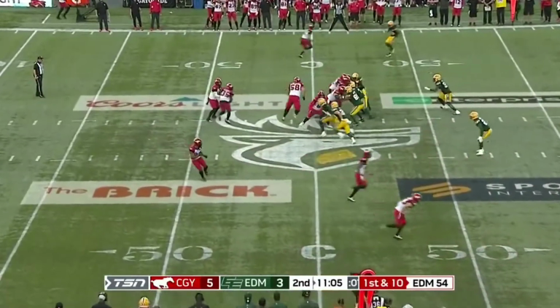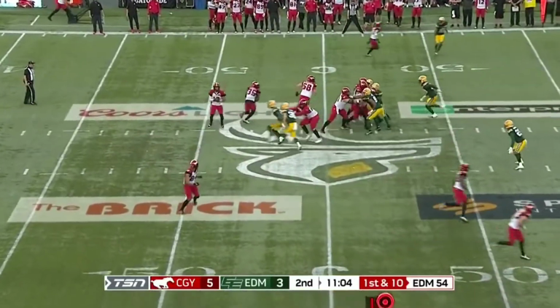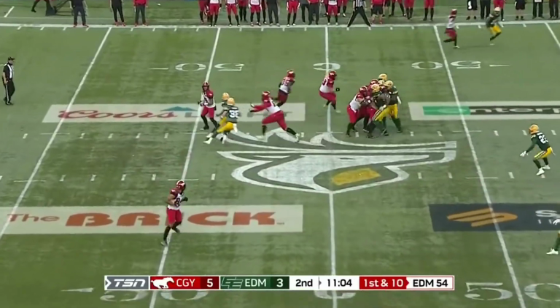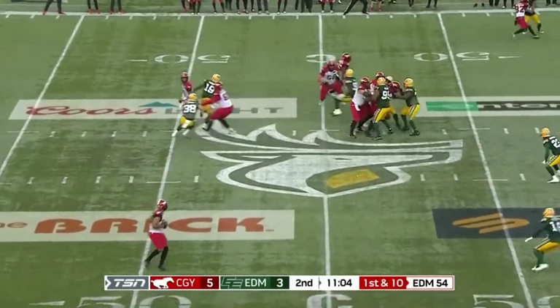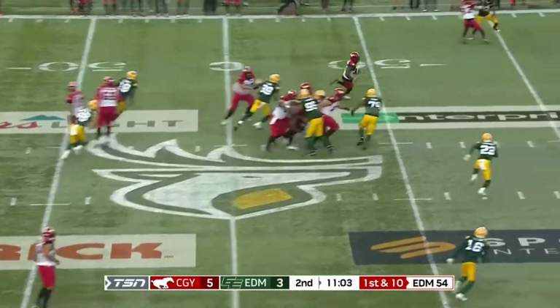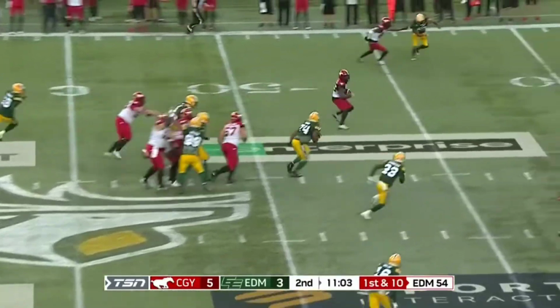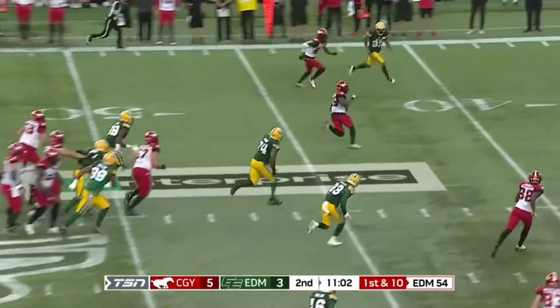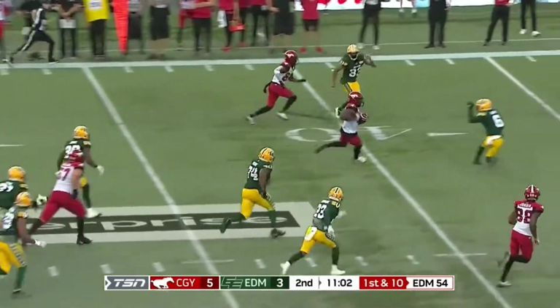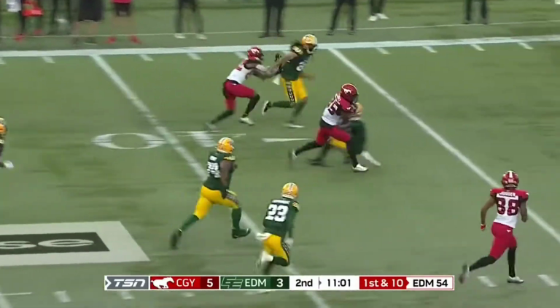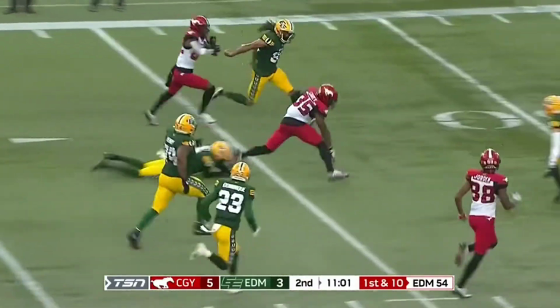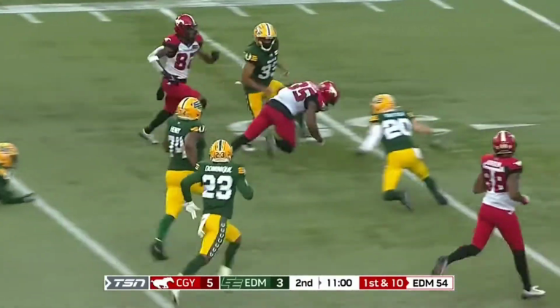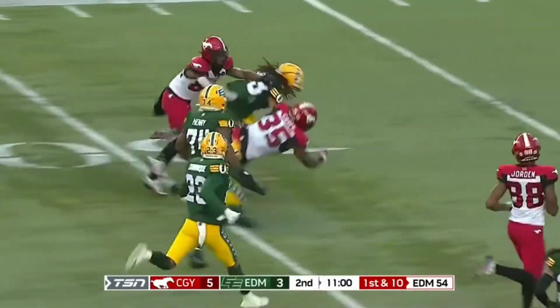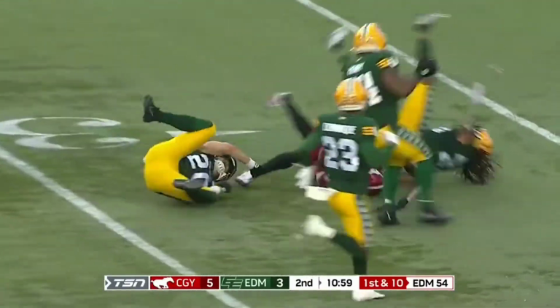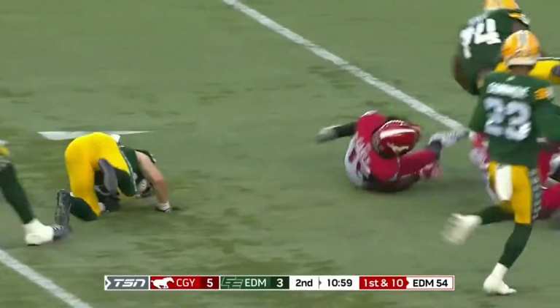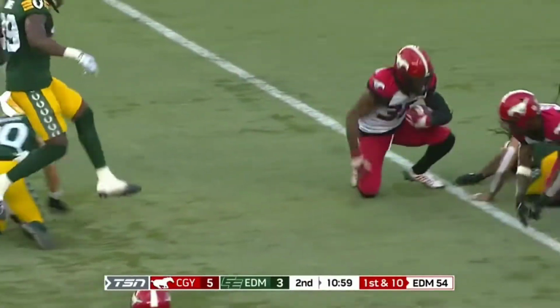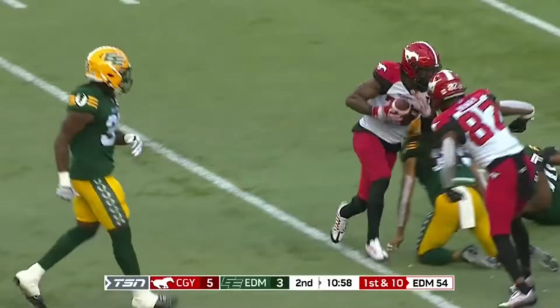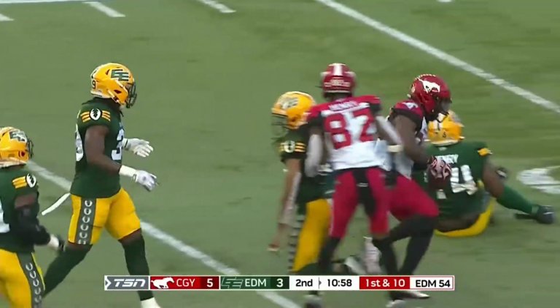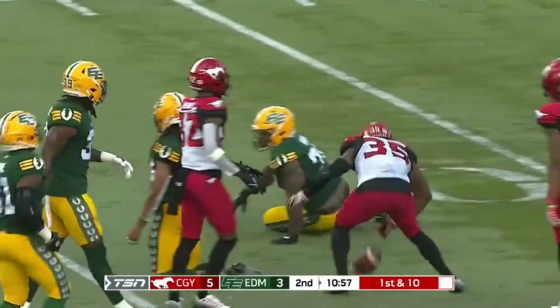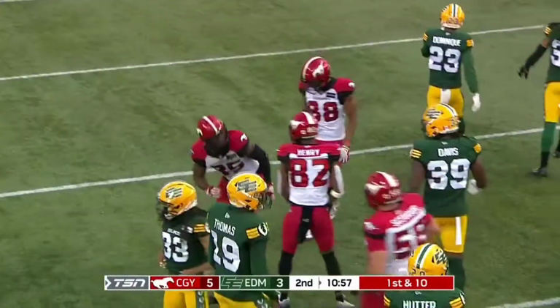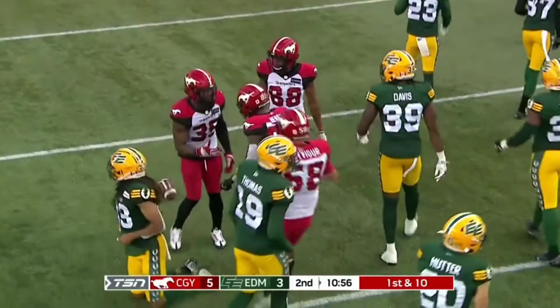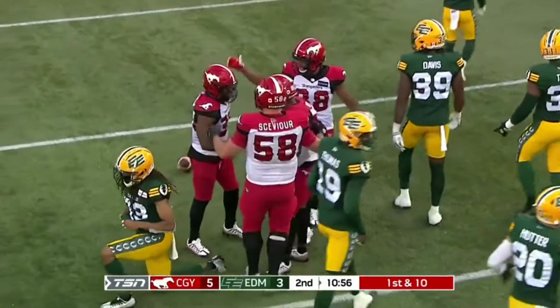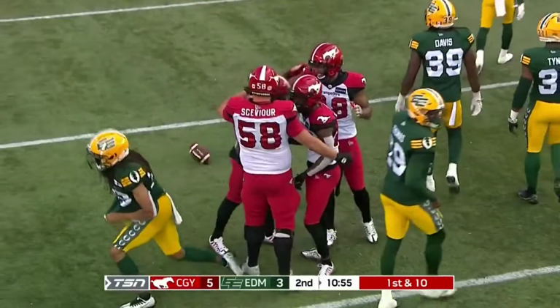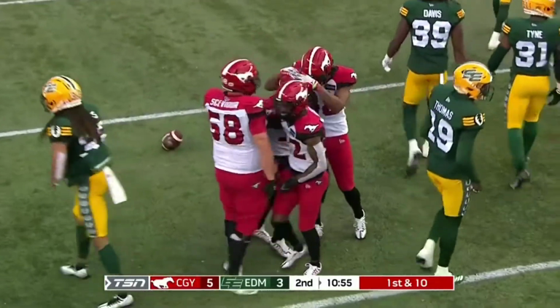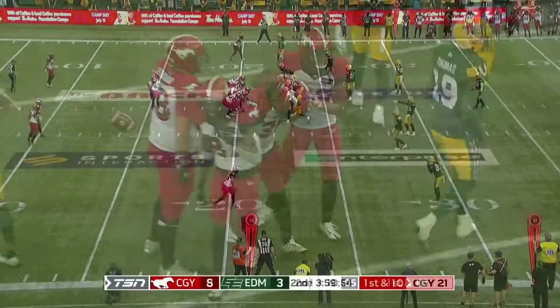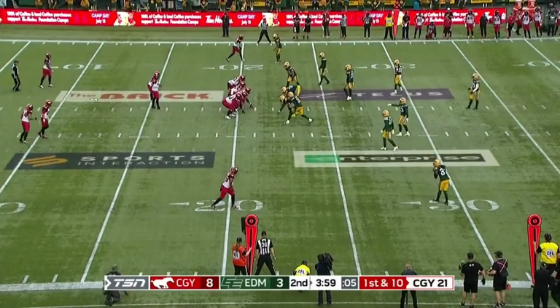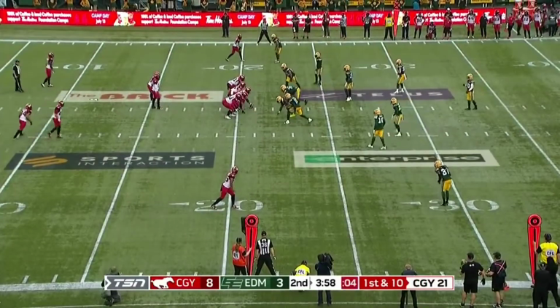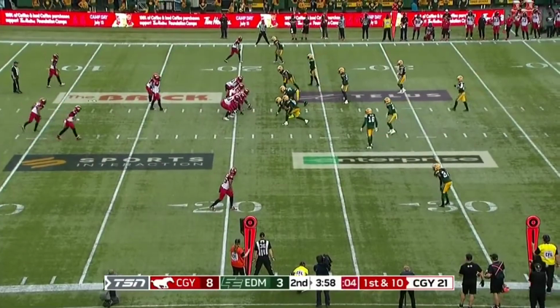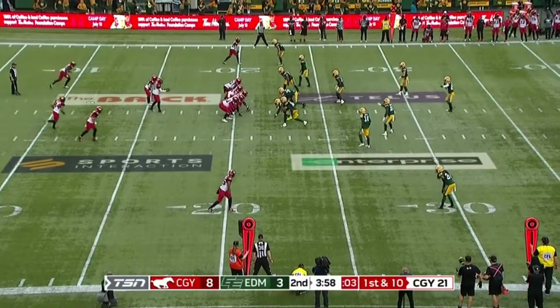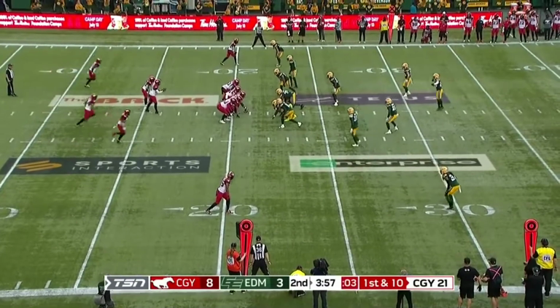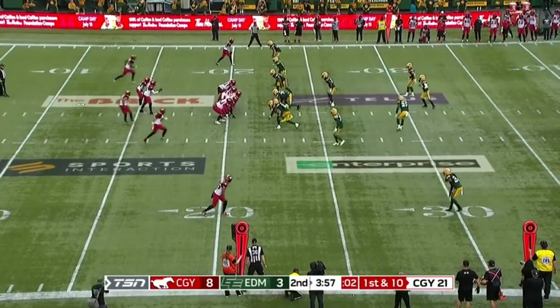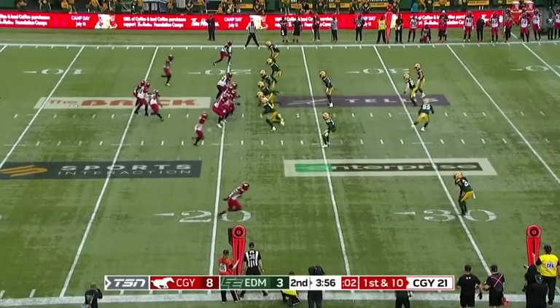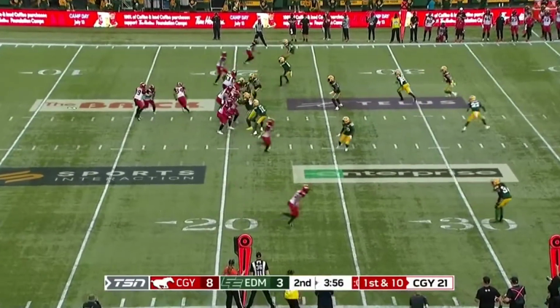From the Edmonton 54, they'll hand it off — a huge hole here for Kadeem Carey. Carey will take it inside the 30 before he is stopped. A free run there for Kadeem Carey. Just under four minutes remaining here in the first half.